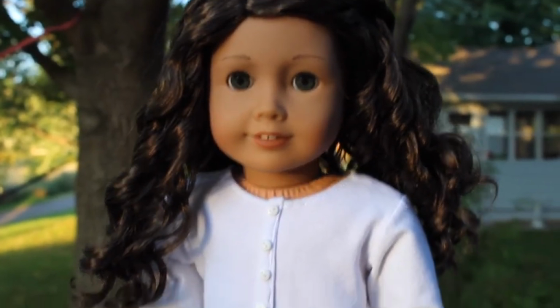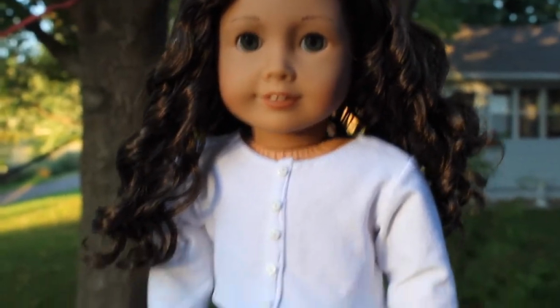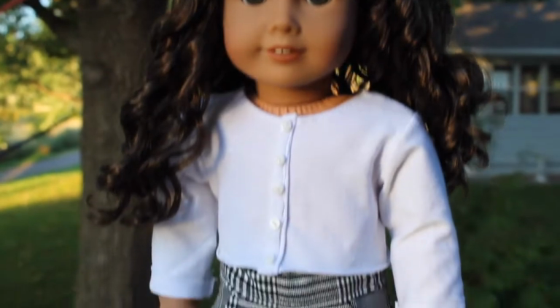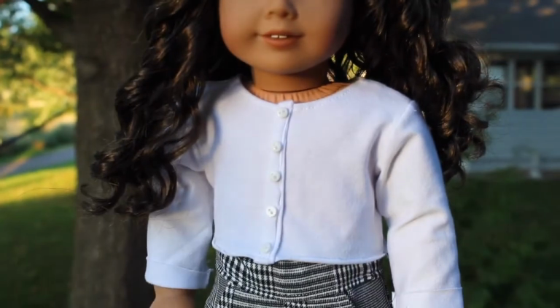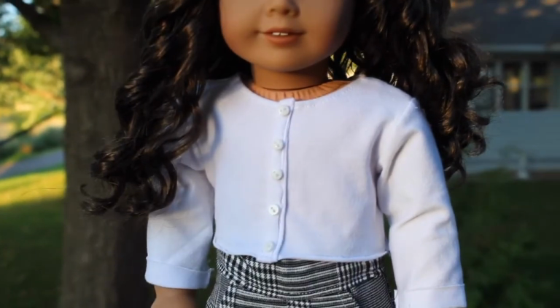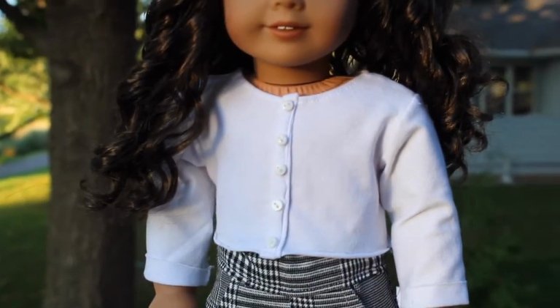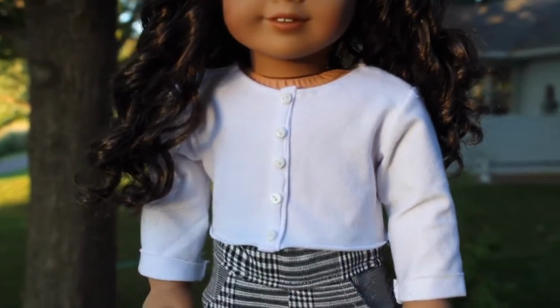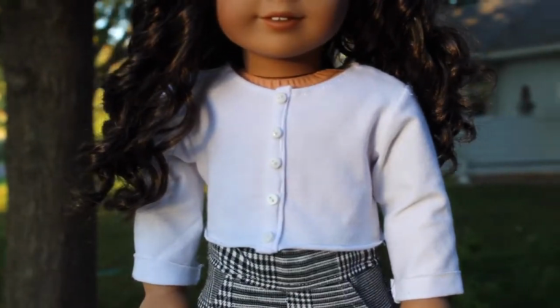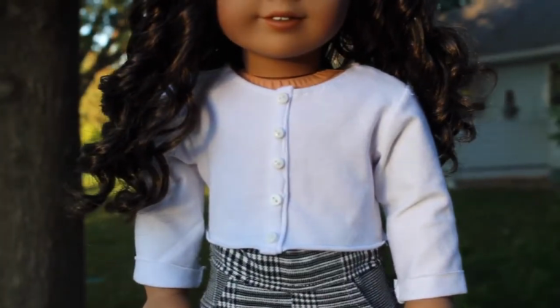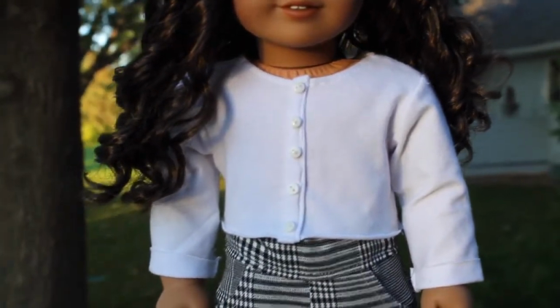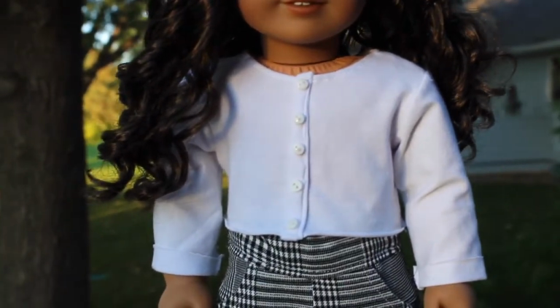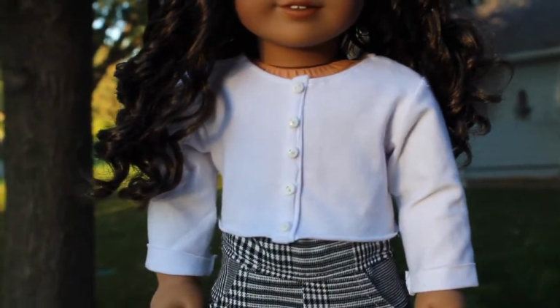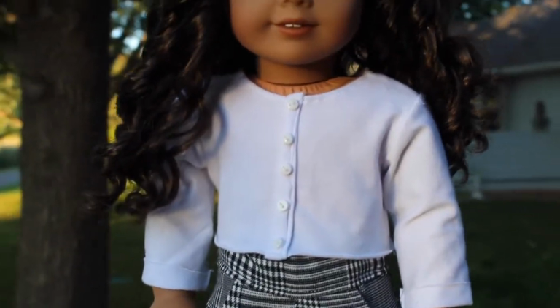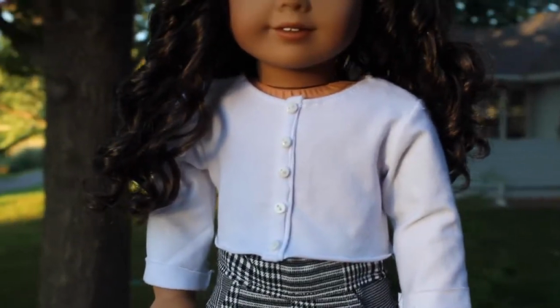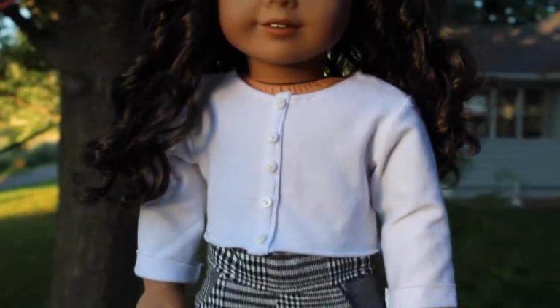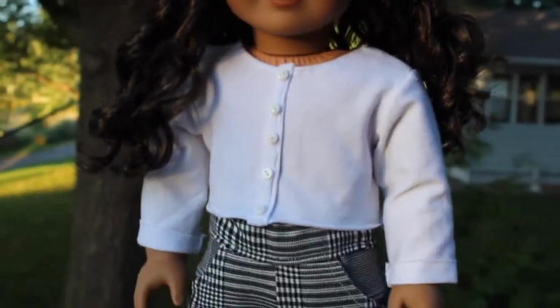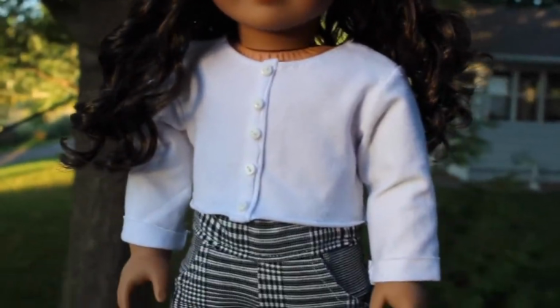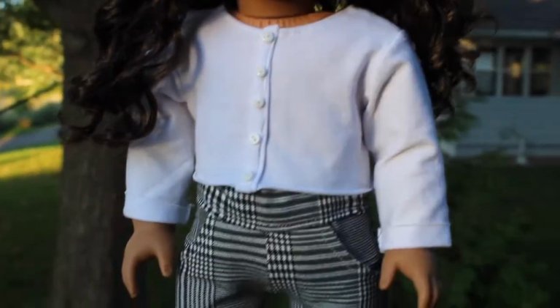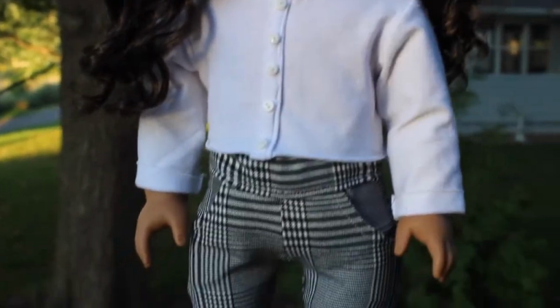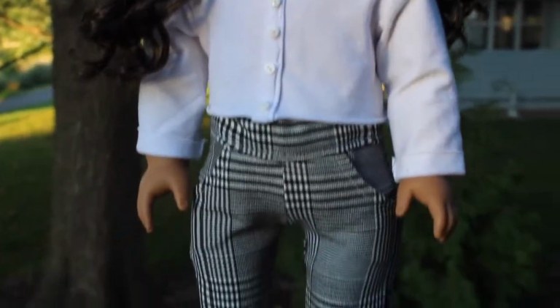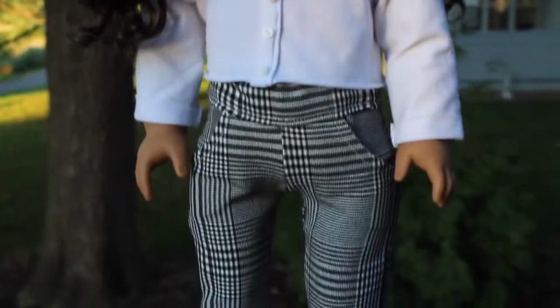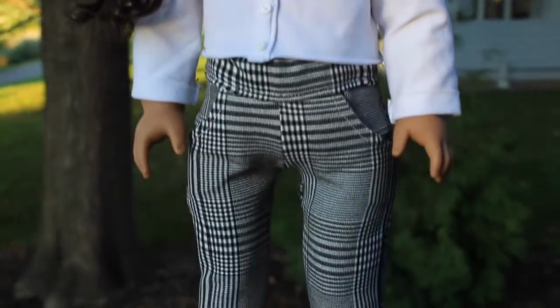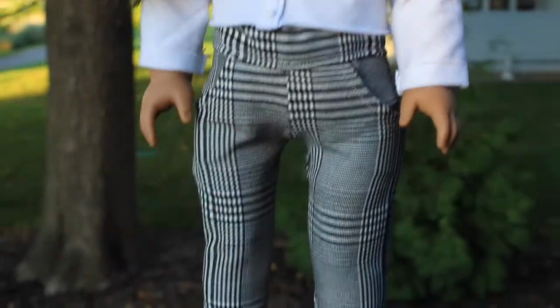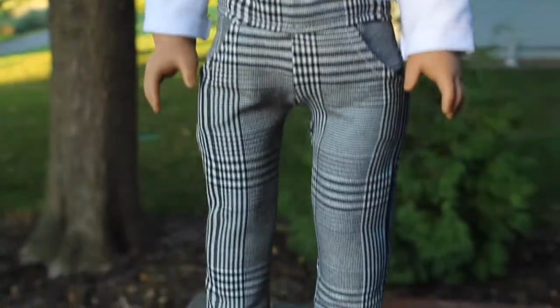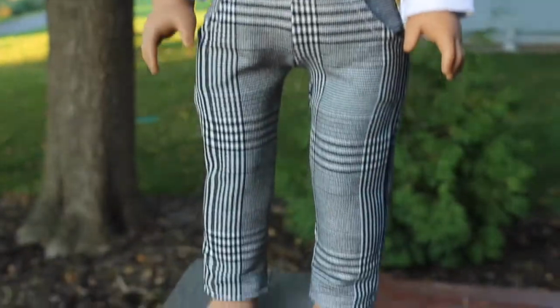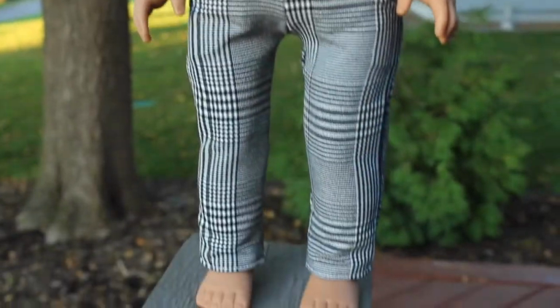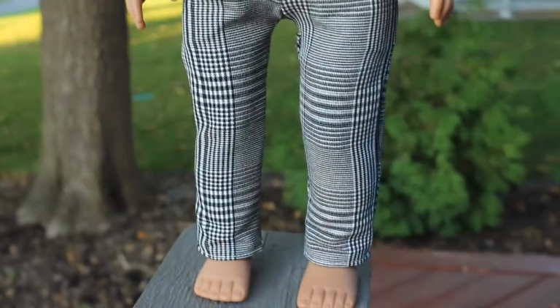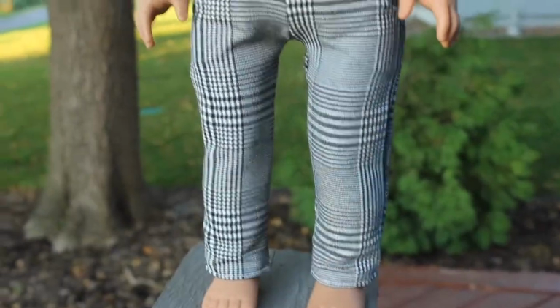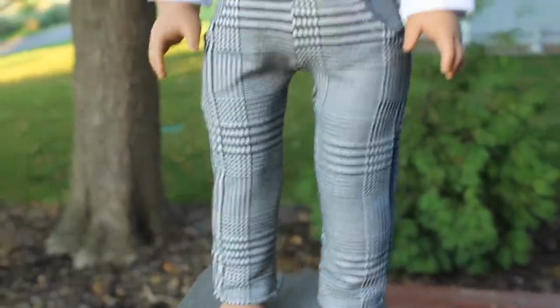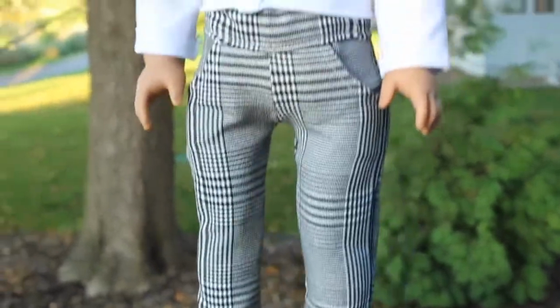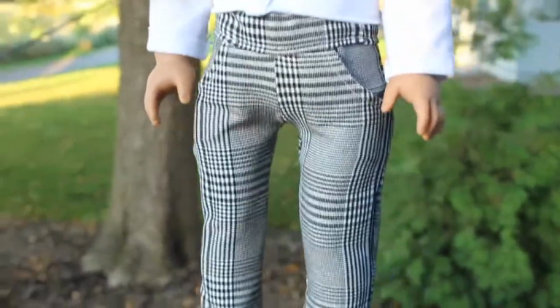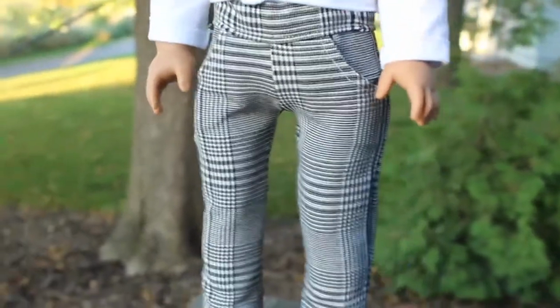Charlie is wearing this white button-down shirt that I made in a past video. She is also wearing these plaid pants that I also made.